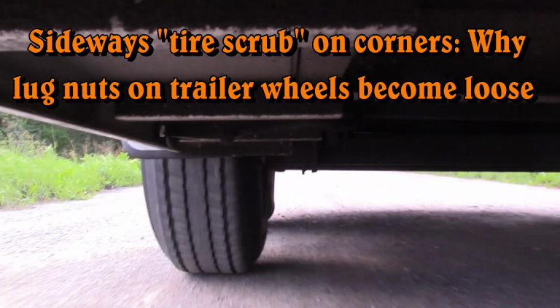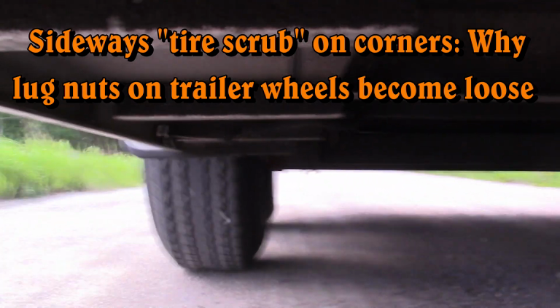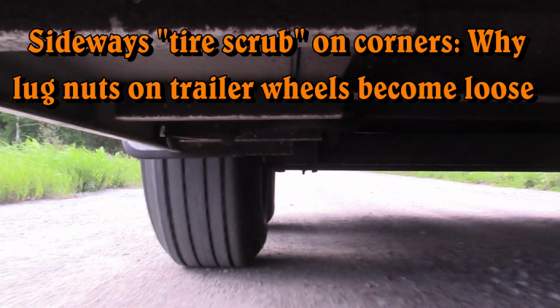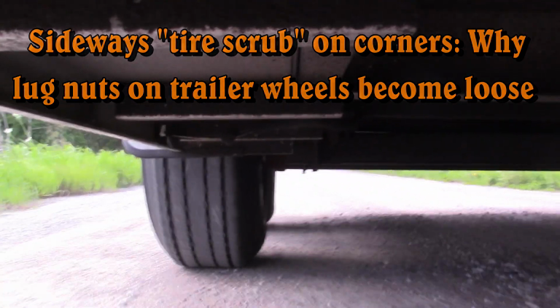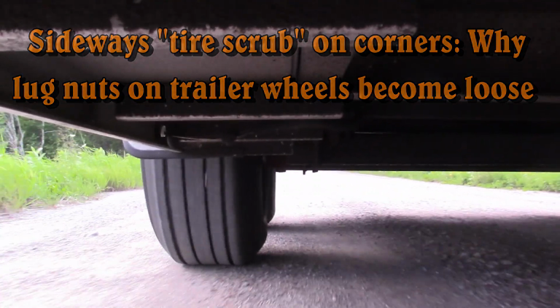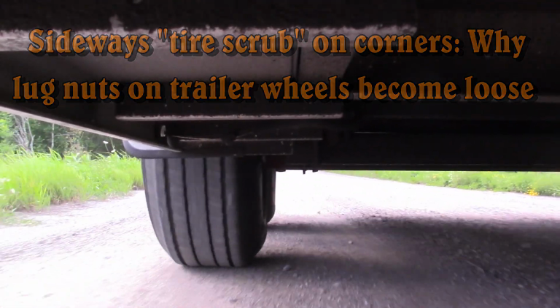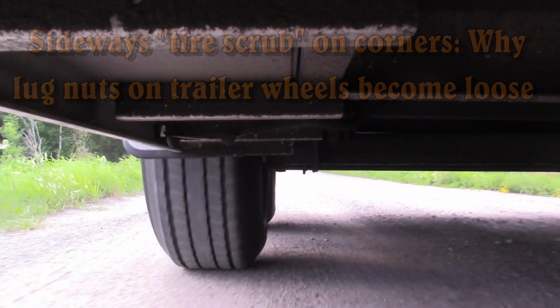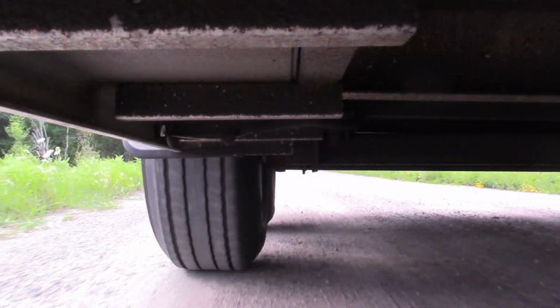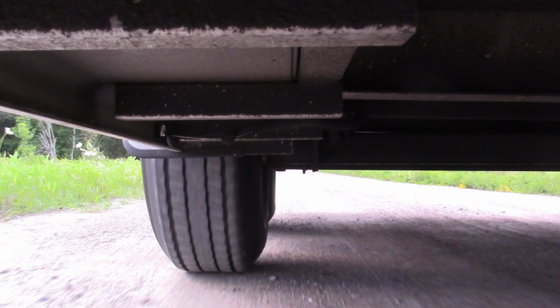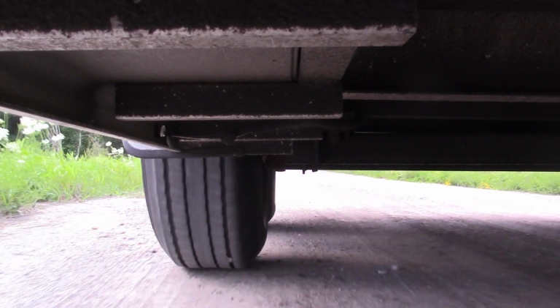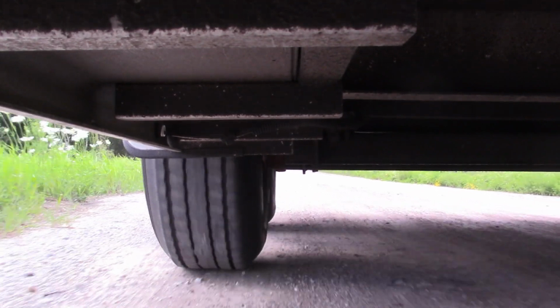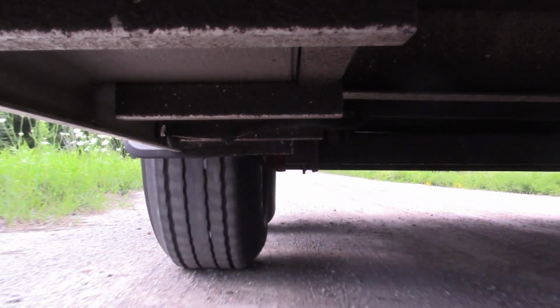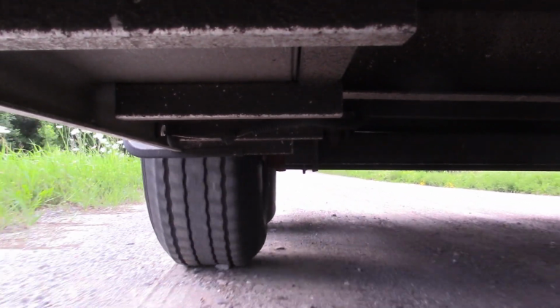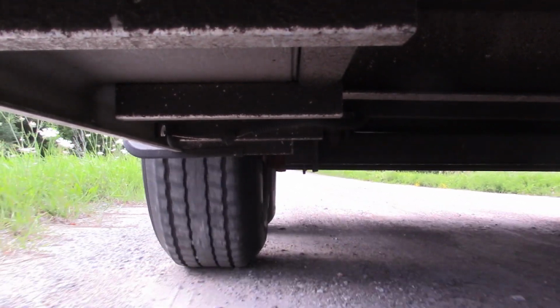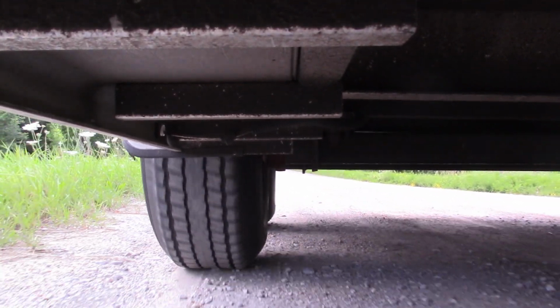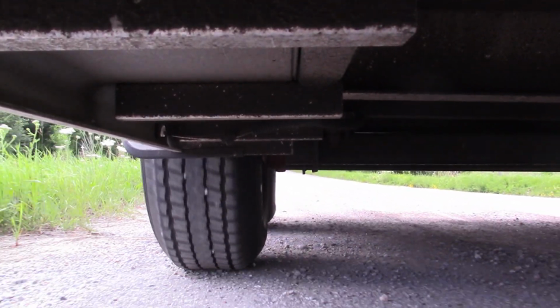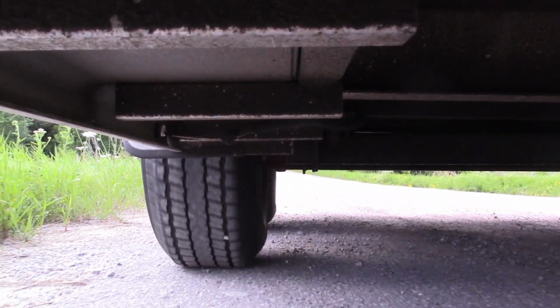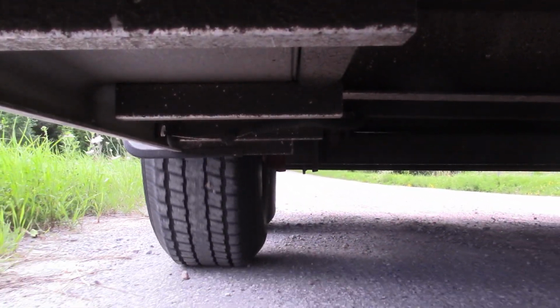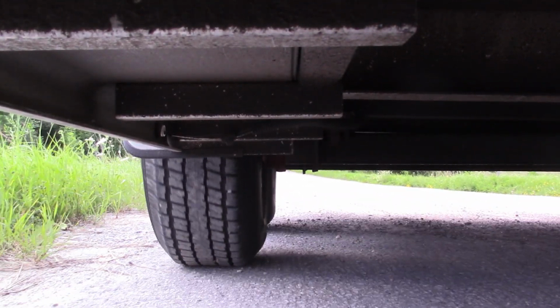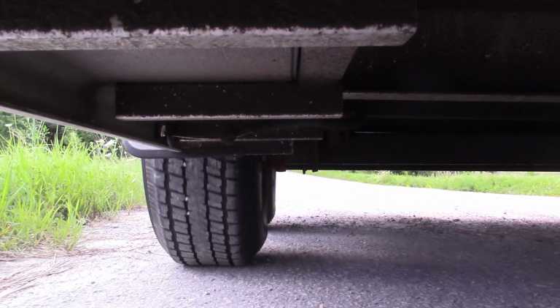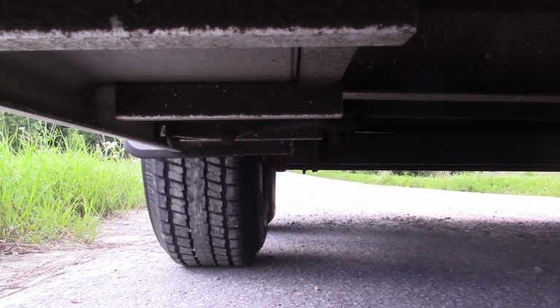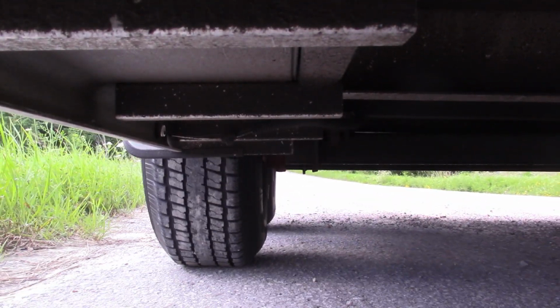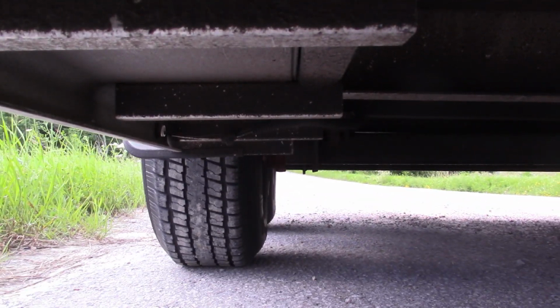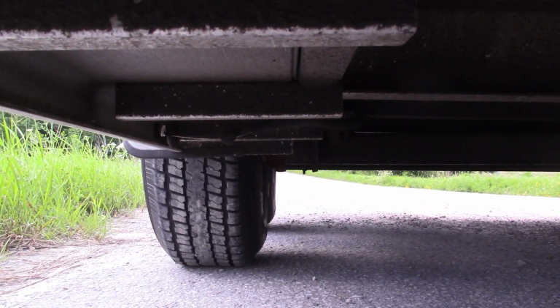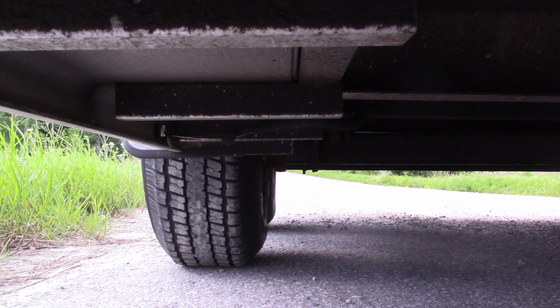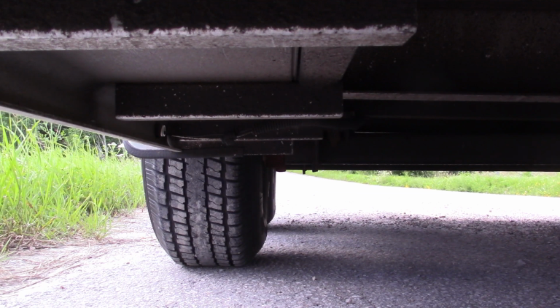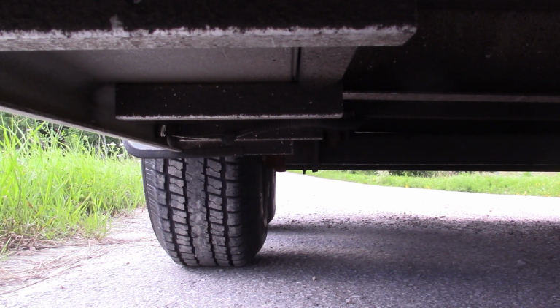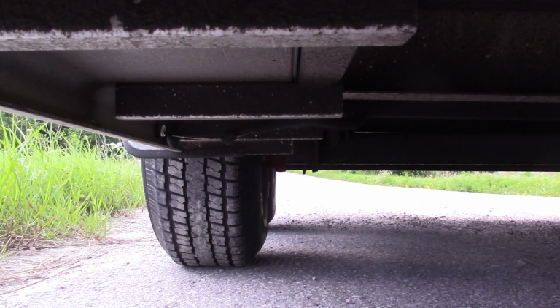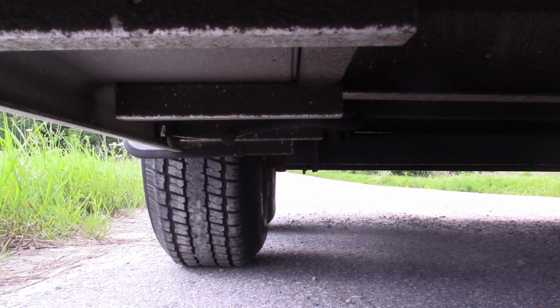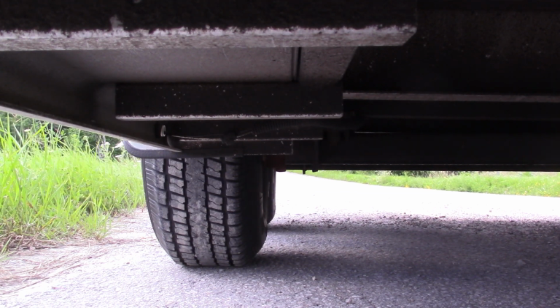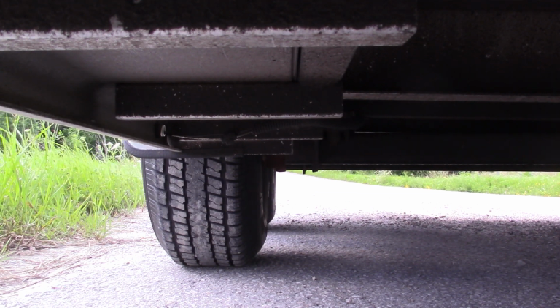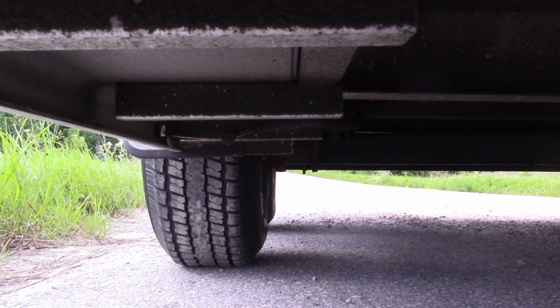Lug nuts on trailers are much more likely to become loose in service than the ones on your tow vehicle, and this is because the wheels on your trailer are subject to different forces than the ones on your tow vehicle.